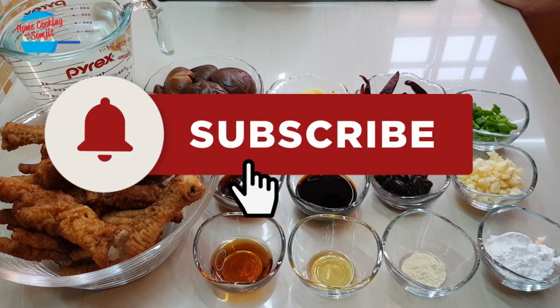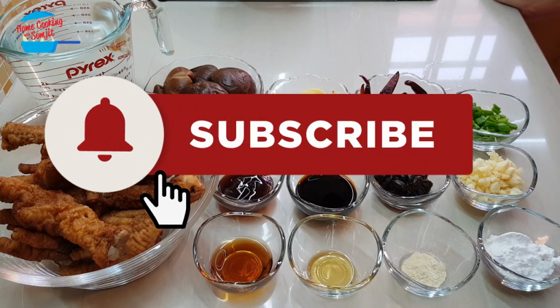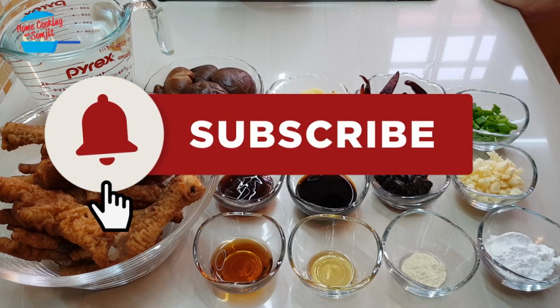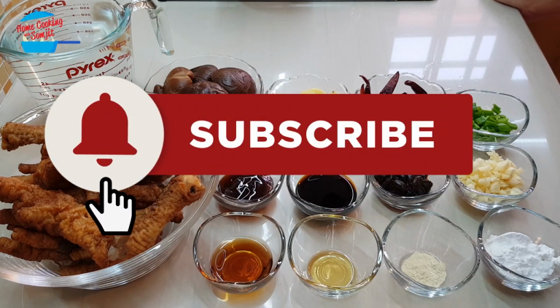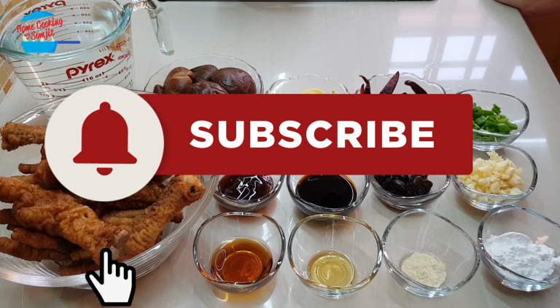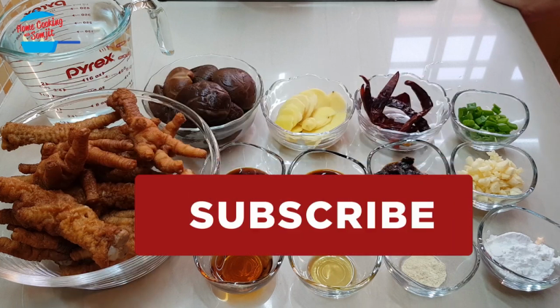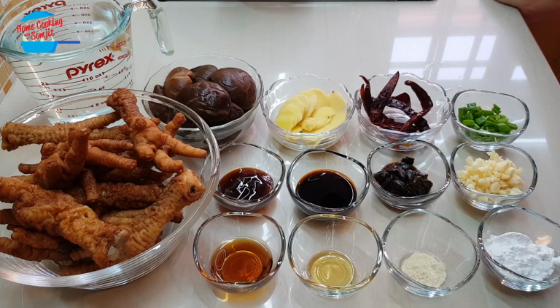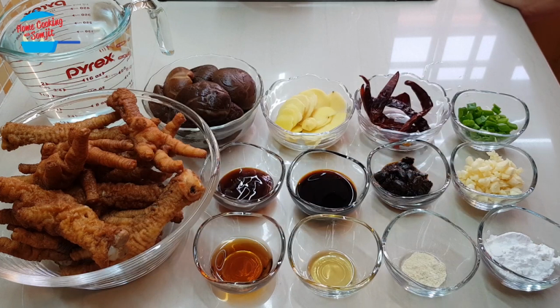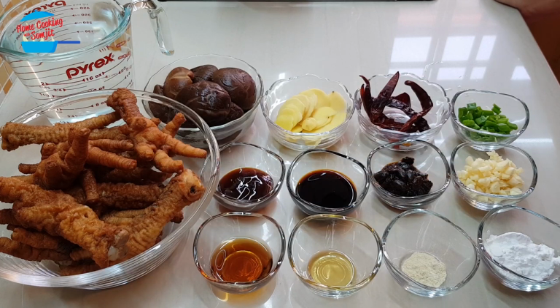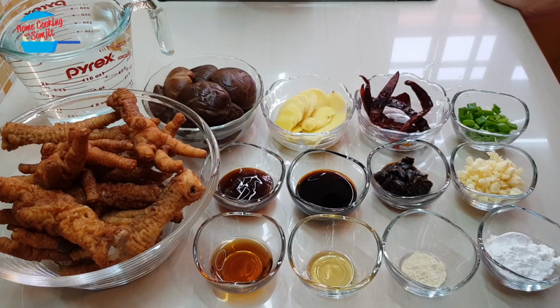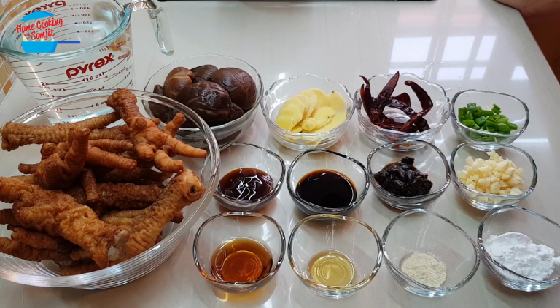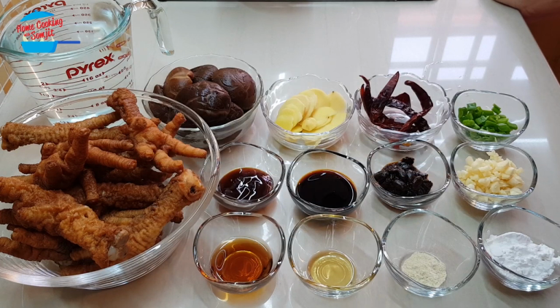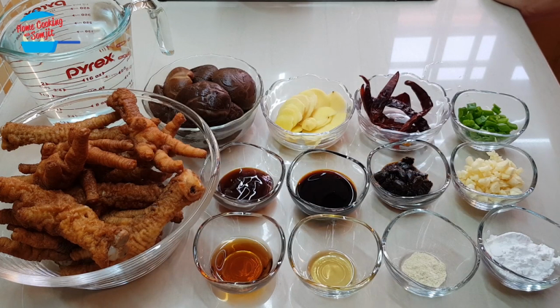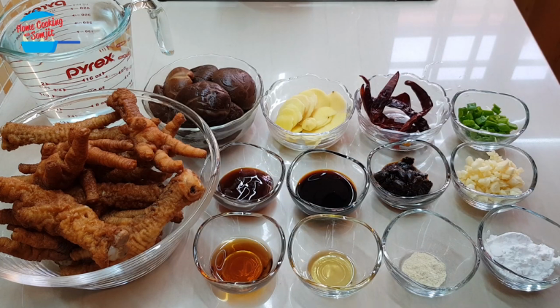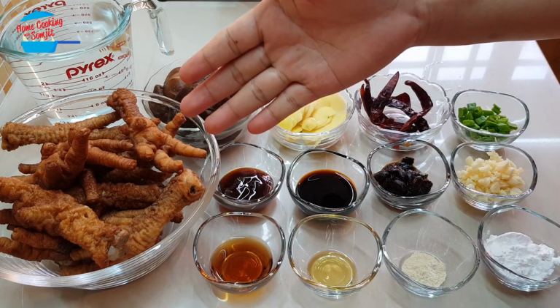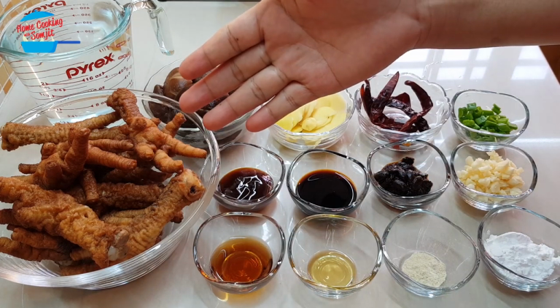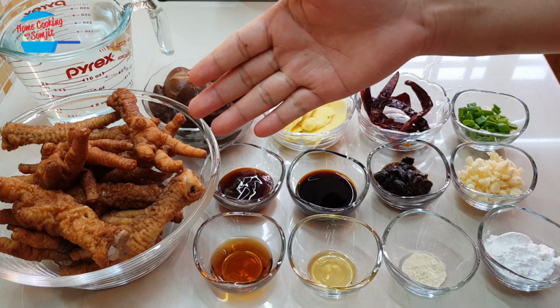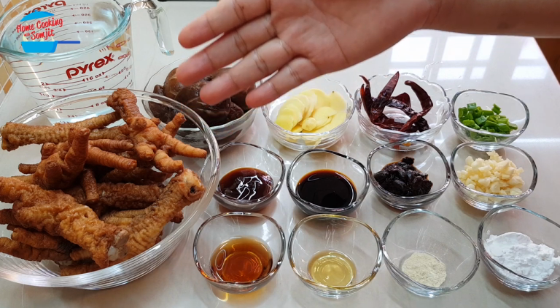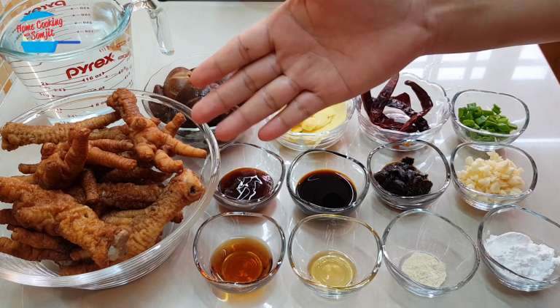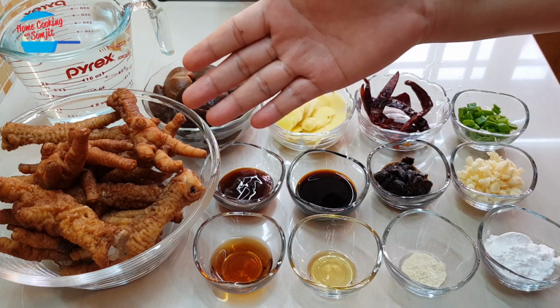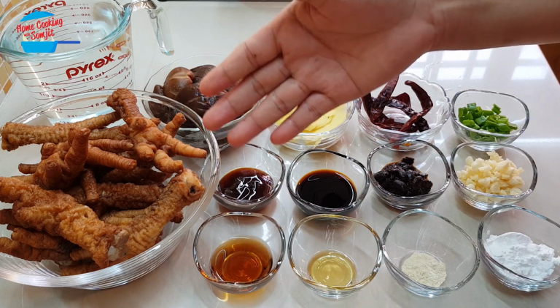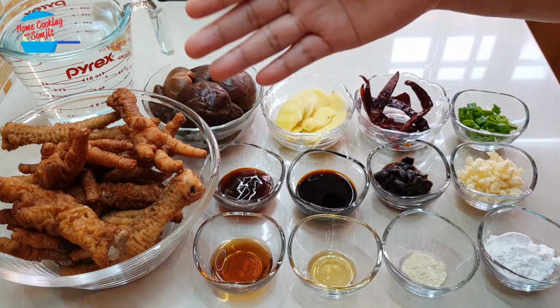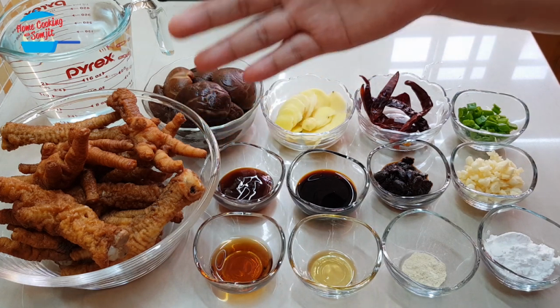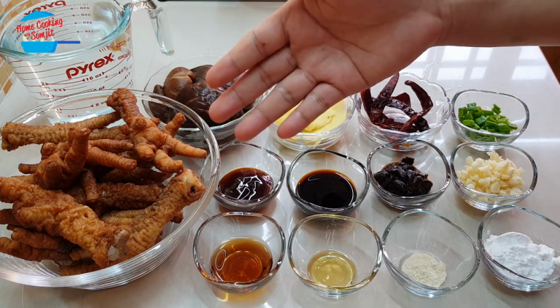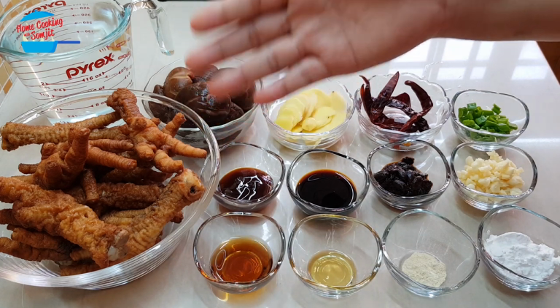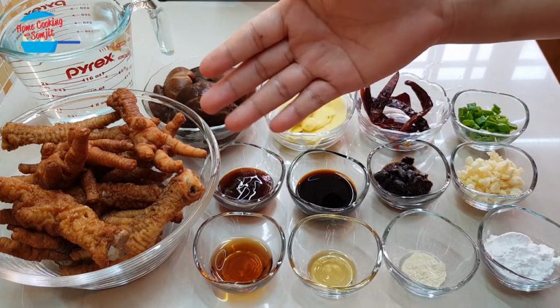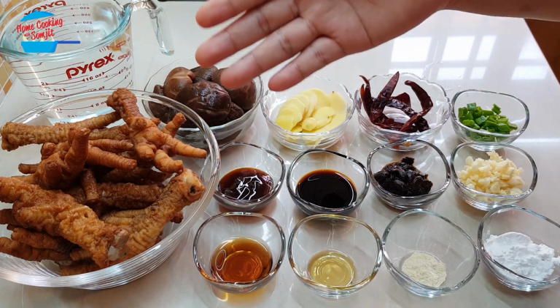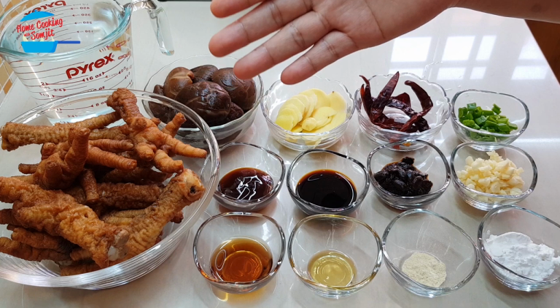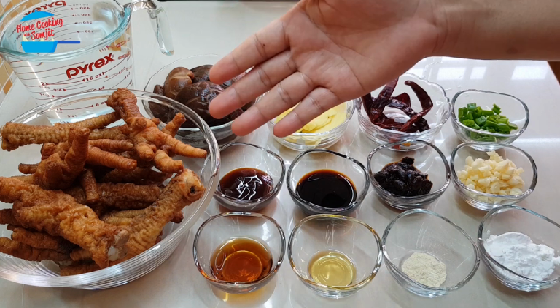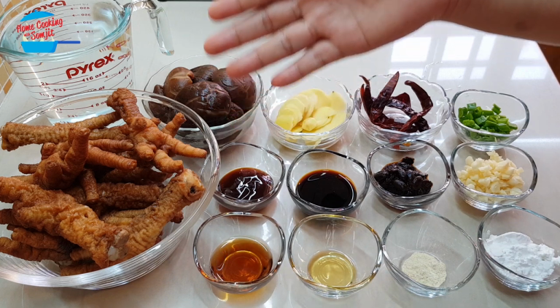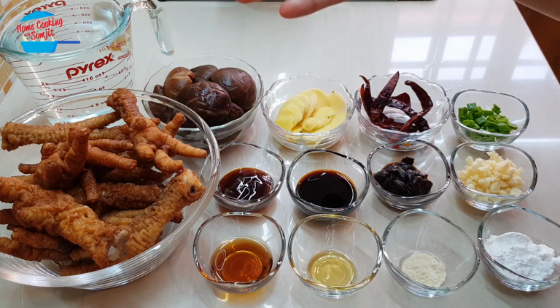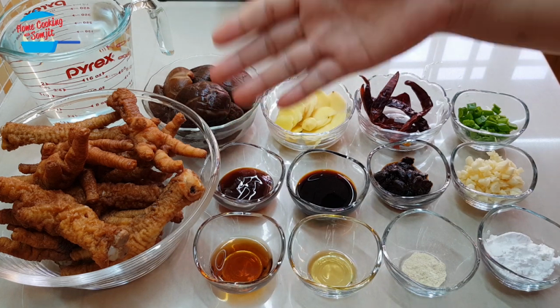Chicken feet may not be for everyone, but for those who appreciate it, it's really nice to eat. I have about 700 grams of ready-fried chicken feet. This type of ready-fried chicken feet you can get from the market.